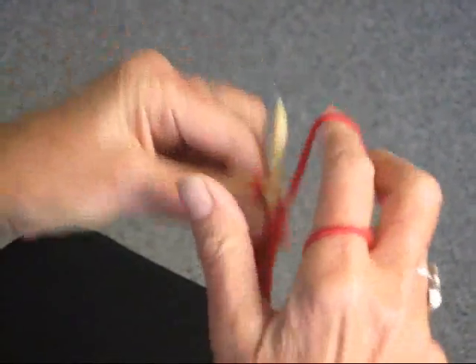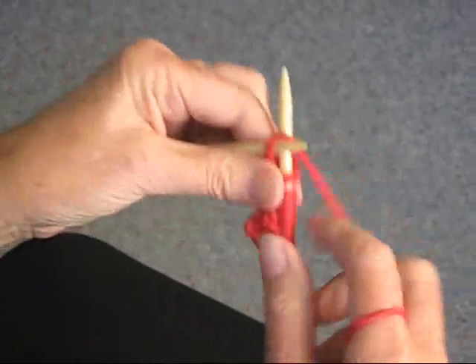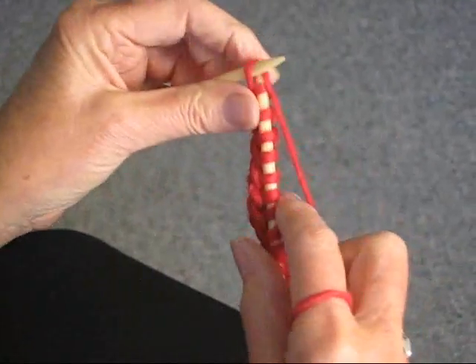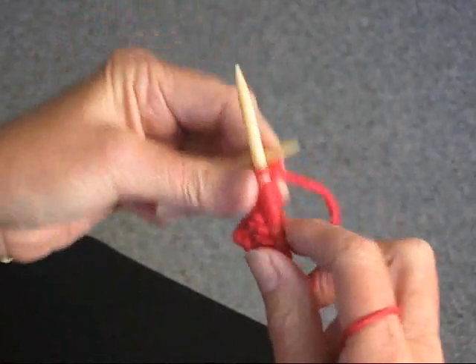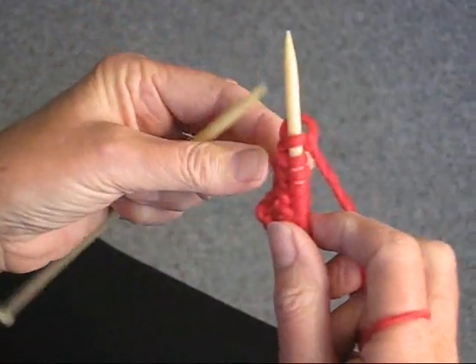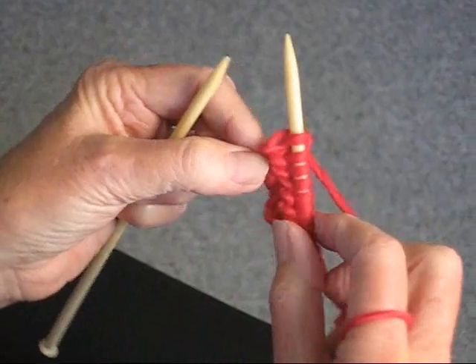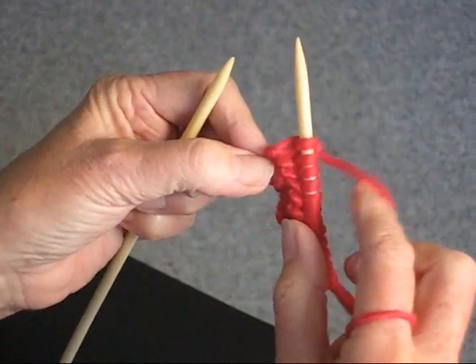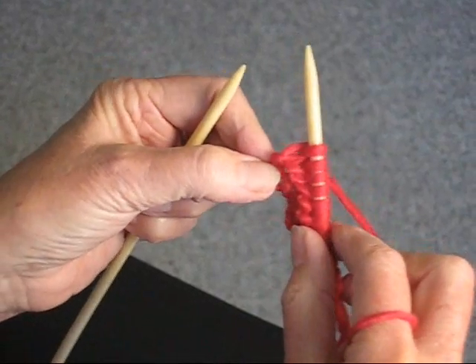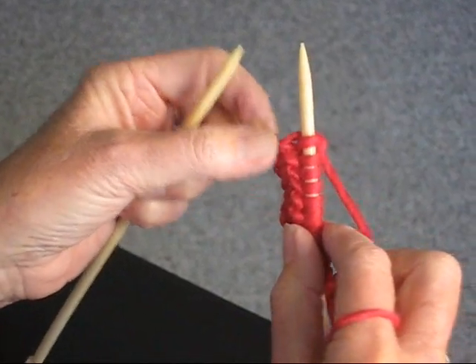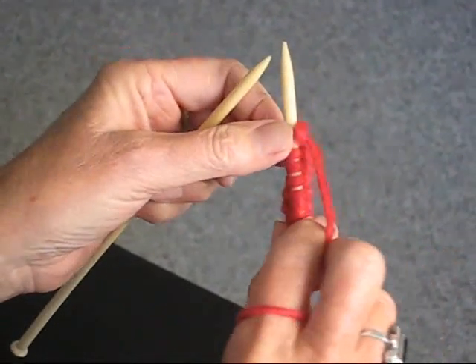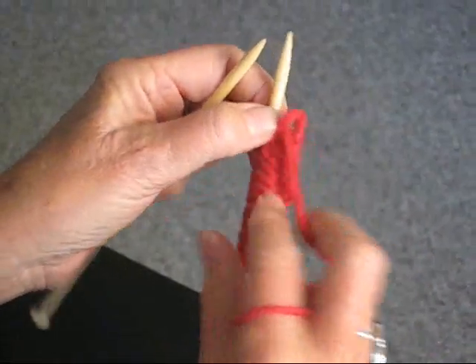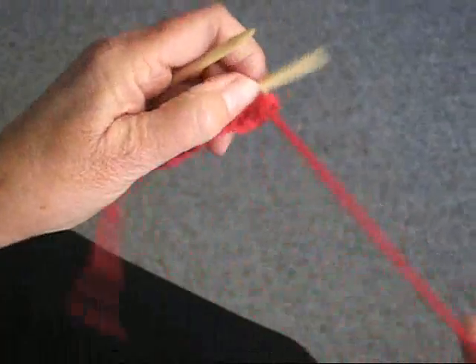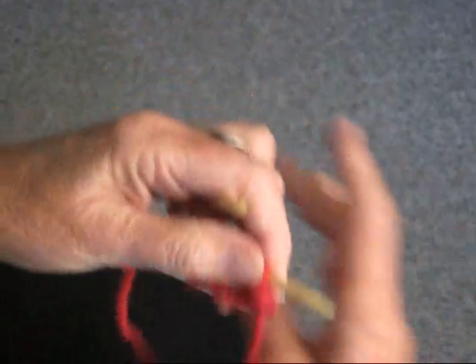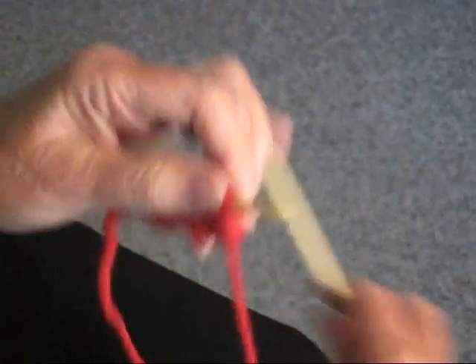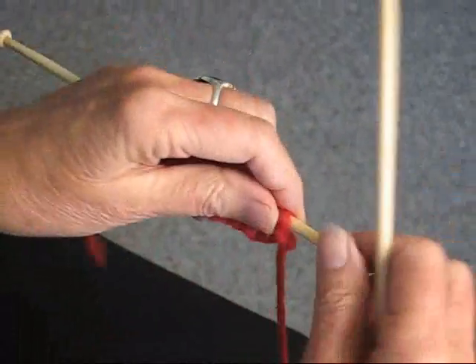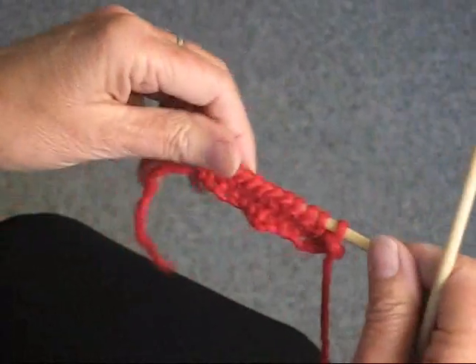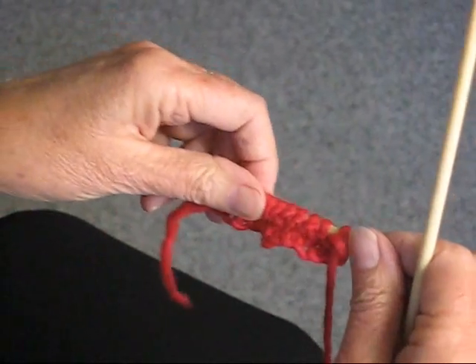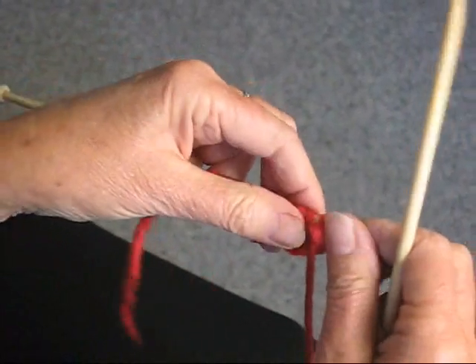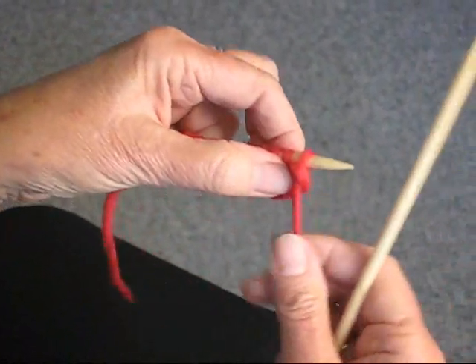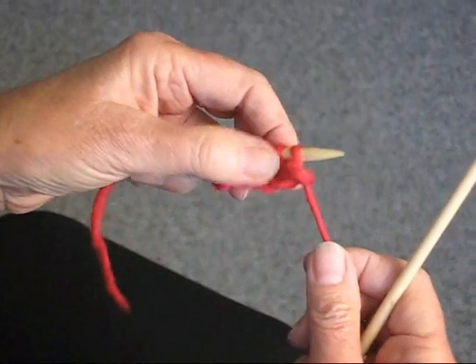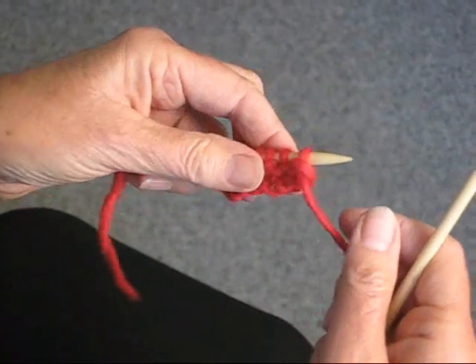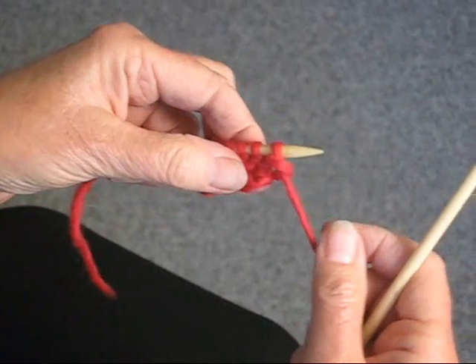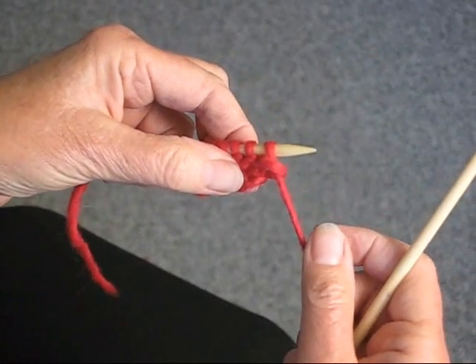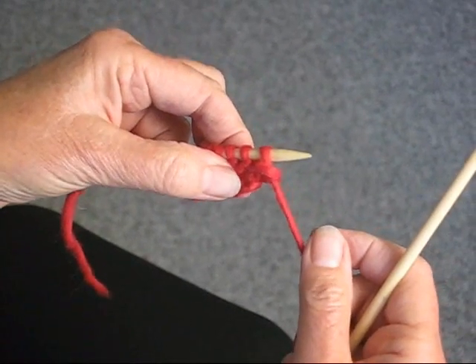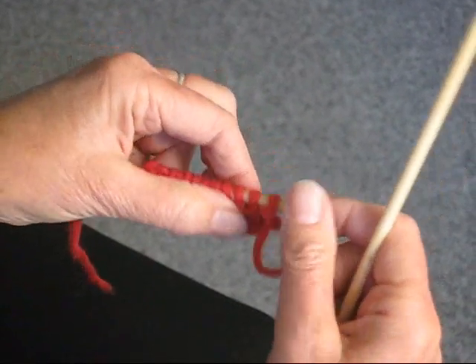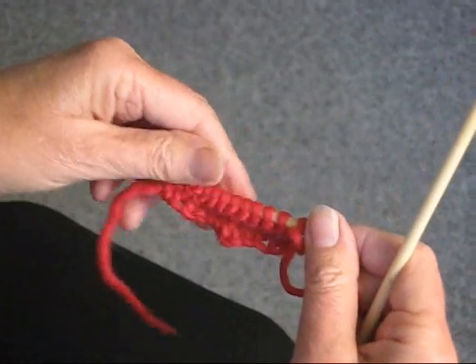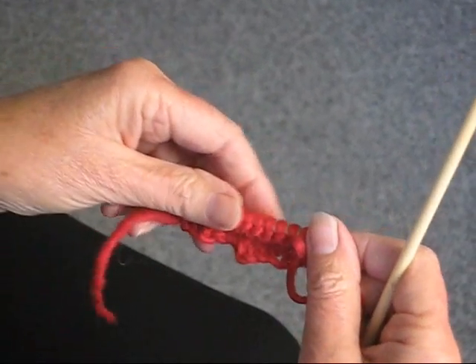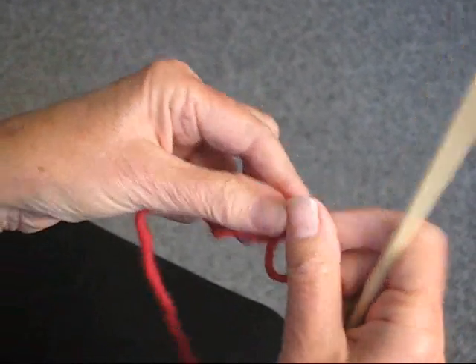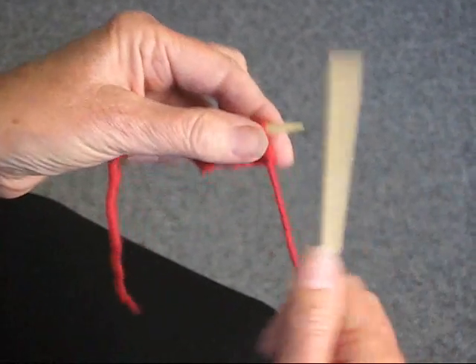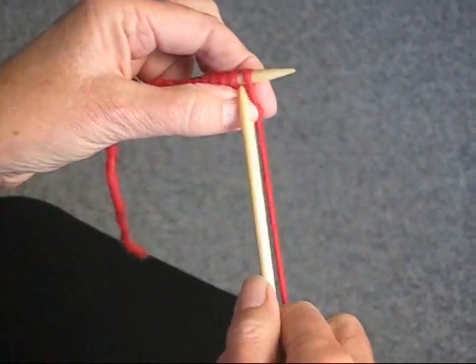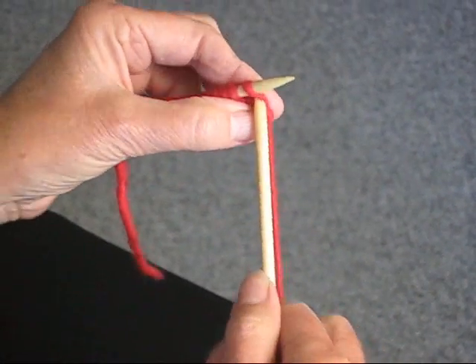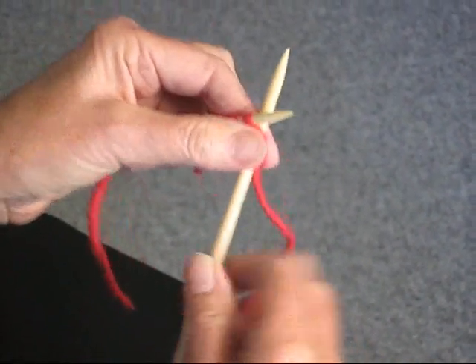People always ask me why I knit the last stitch backwards. That's because it twists the yarn around, makes the stitch tighter, and again makes for a nice even salvage.